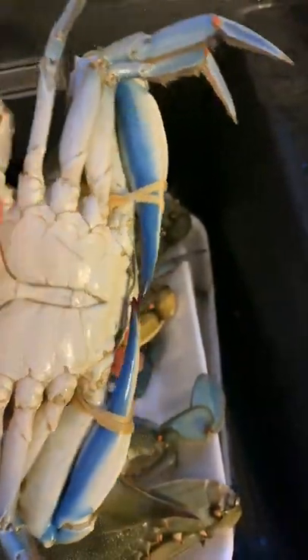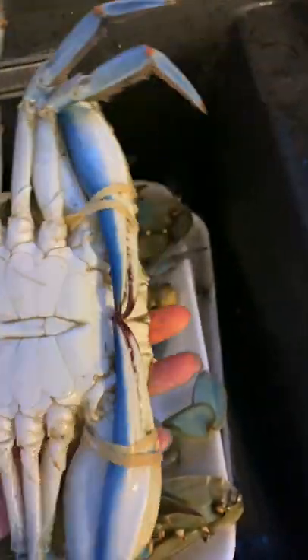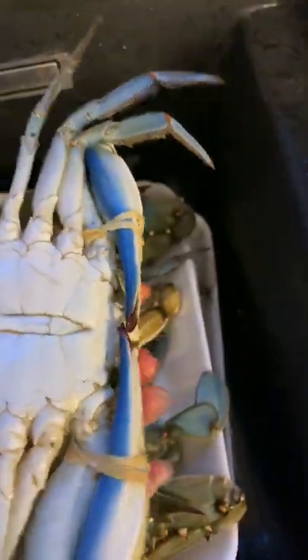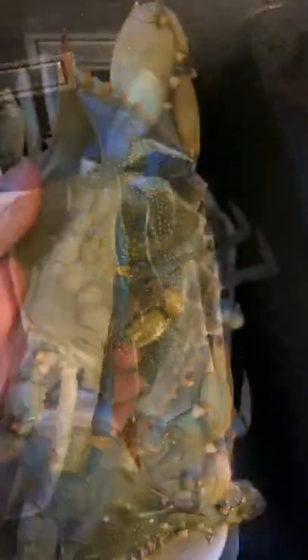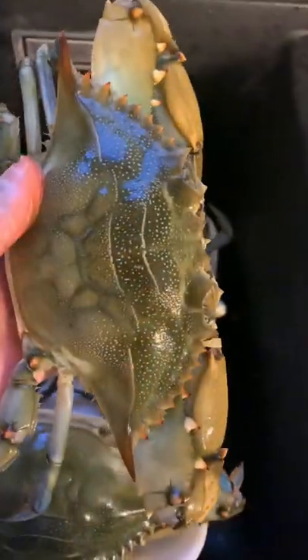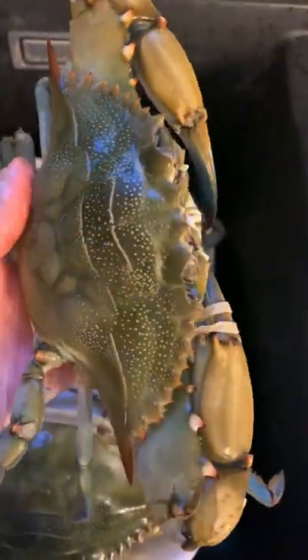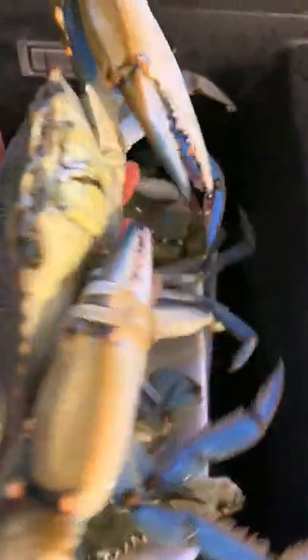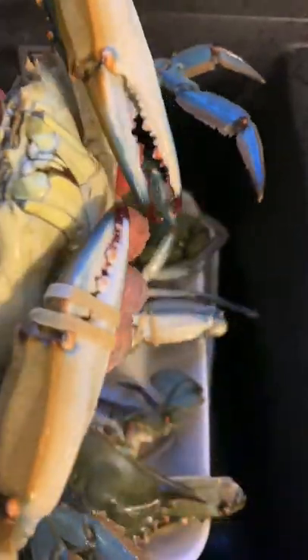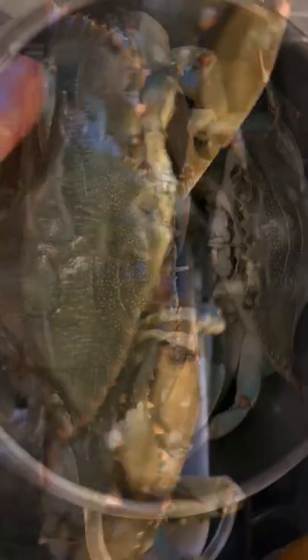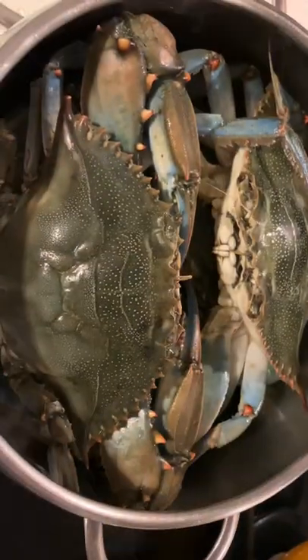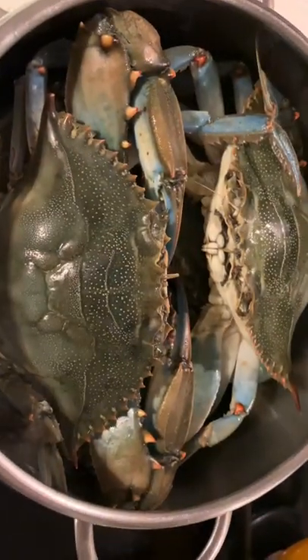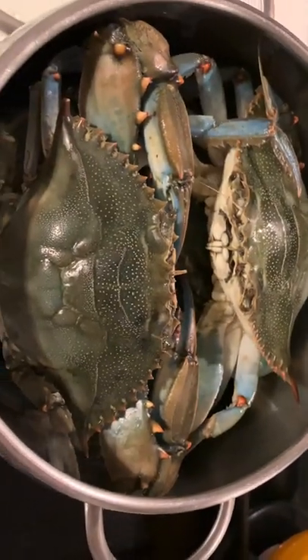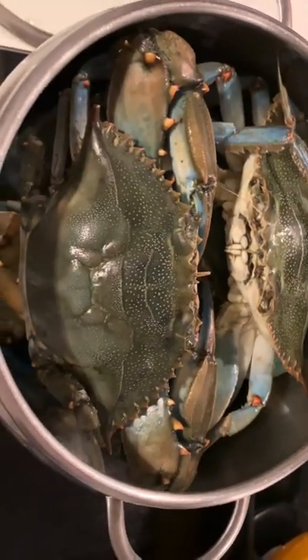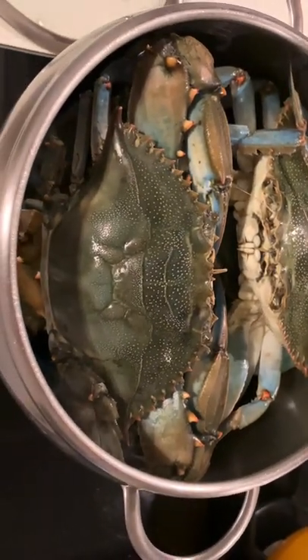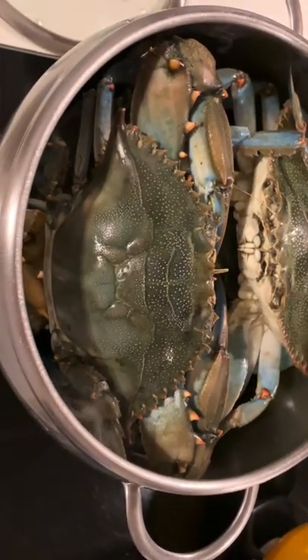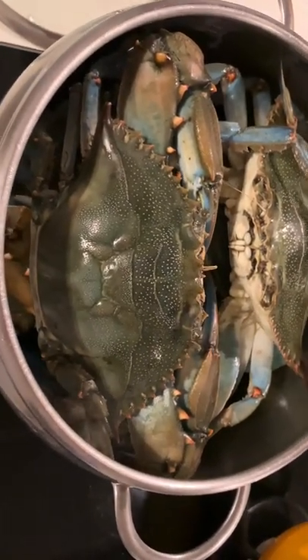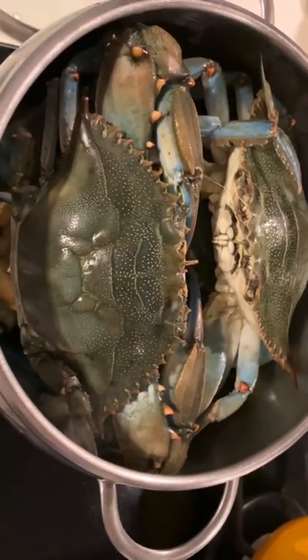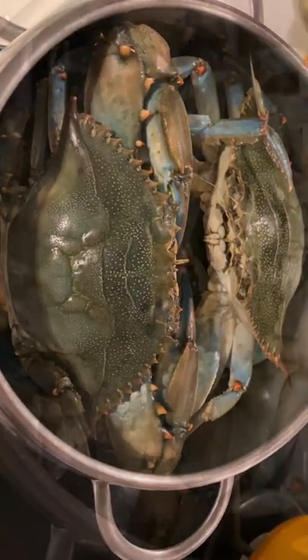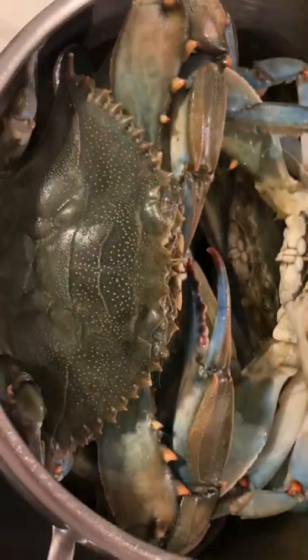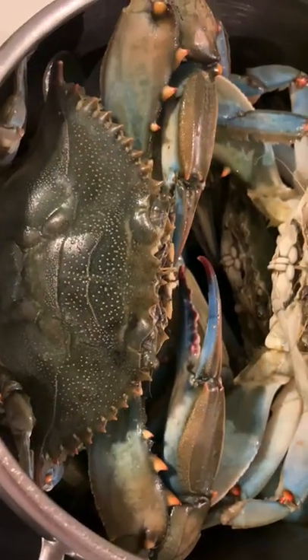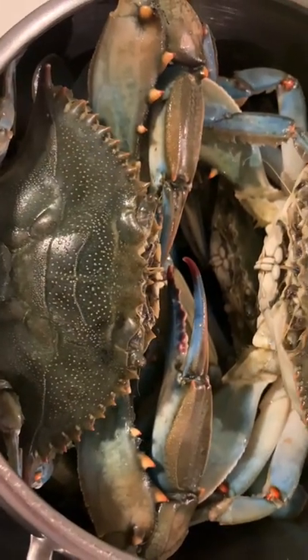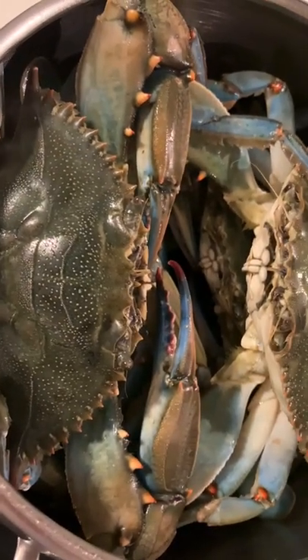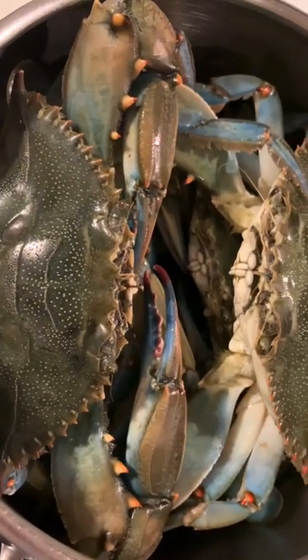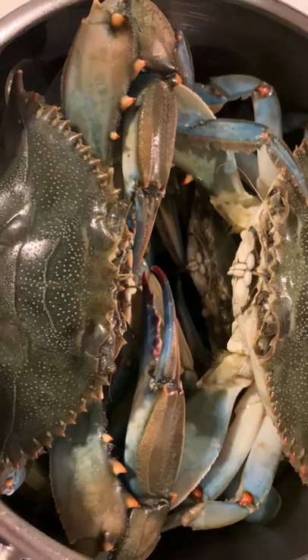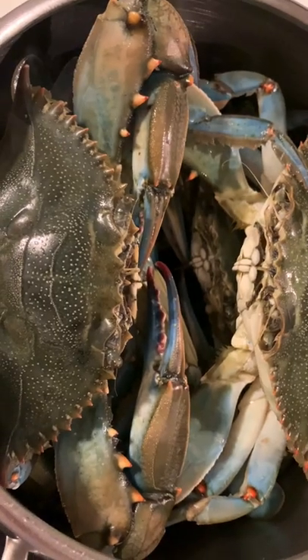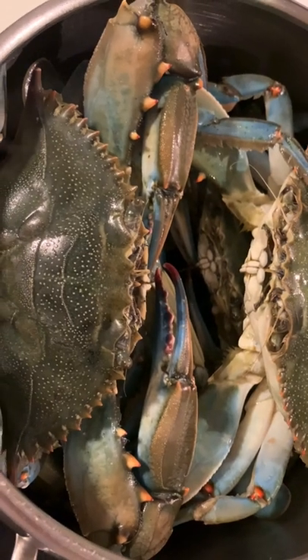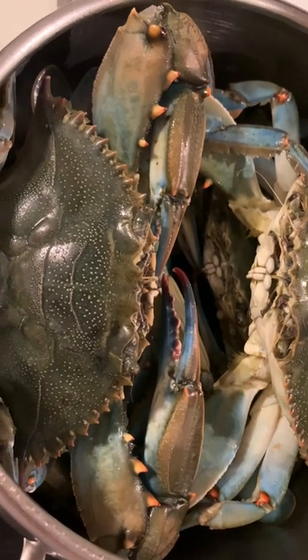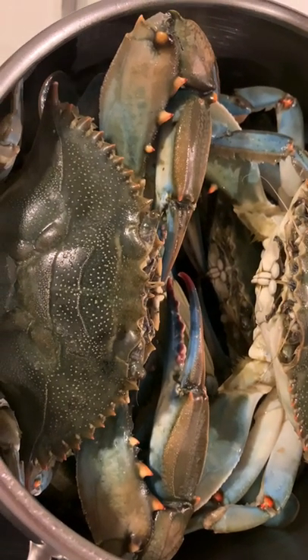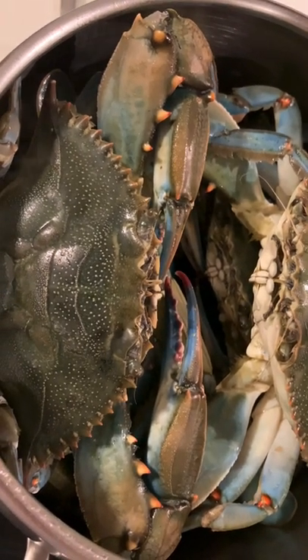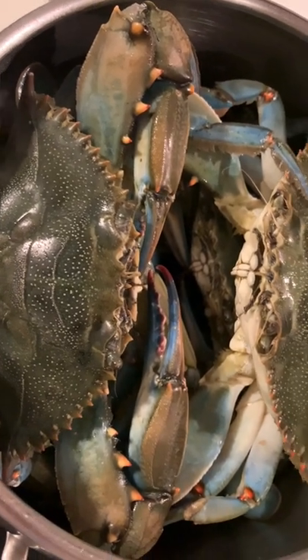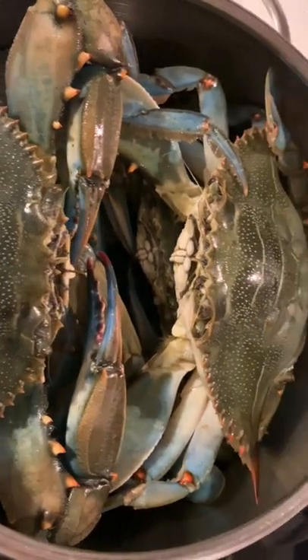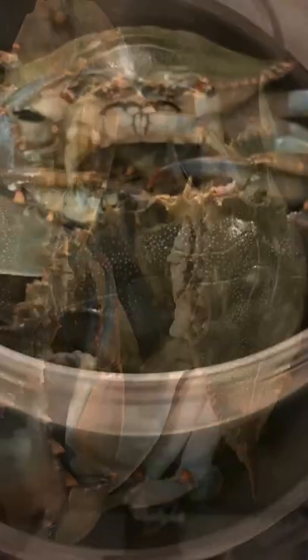Firstly, I clean and remove all plastic drops. After that, I put them in the pot over medium heat and cook for 15 minutes.